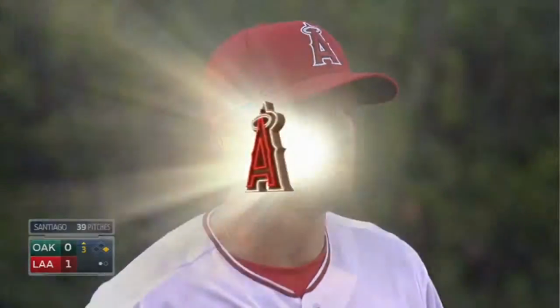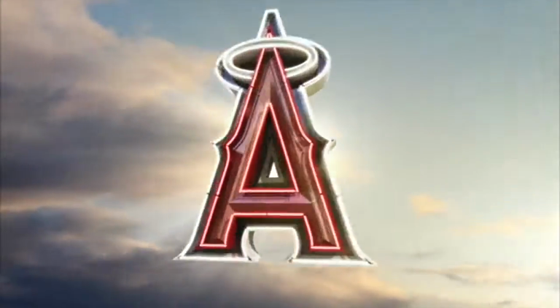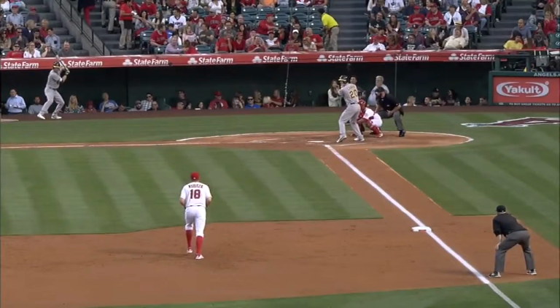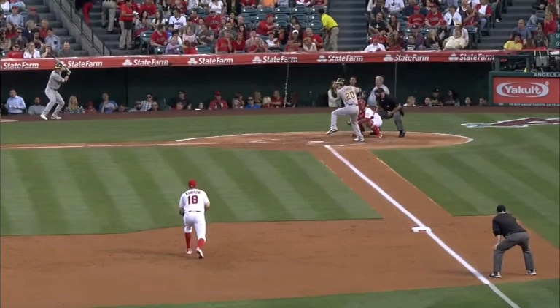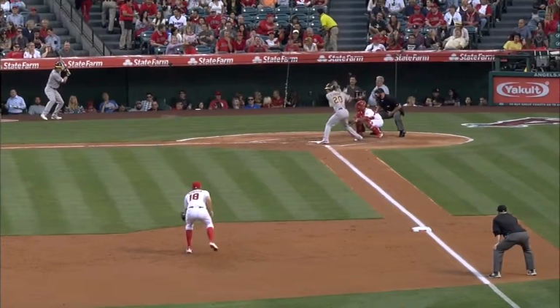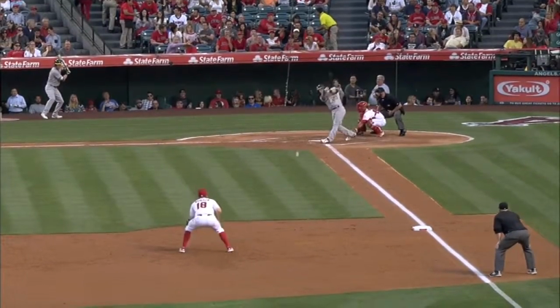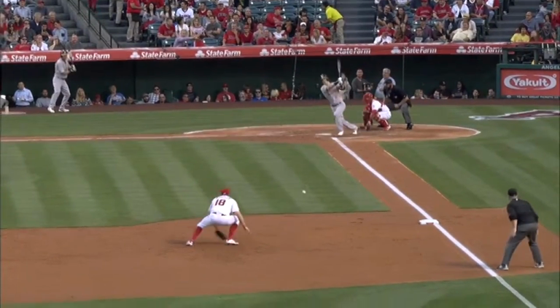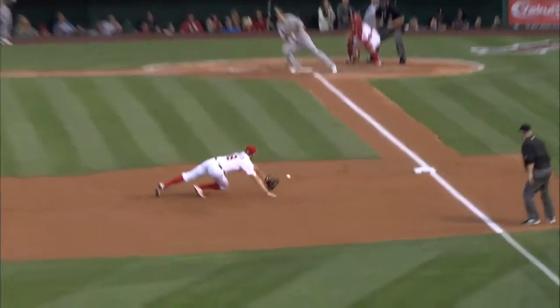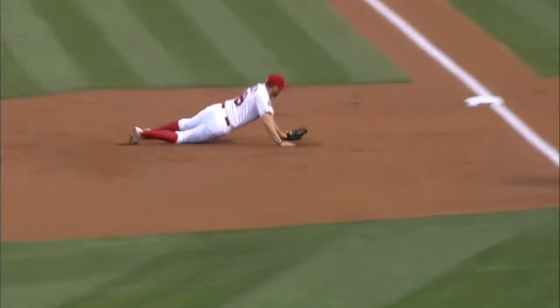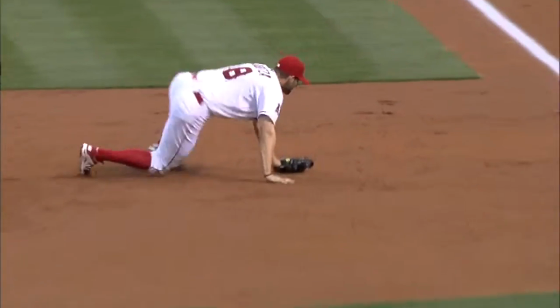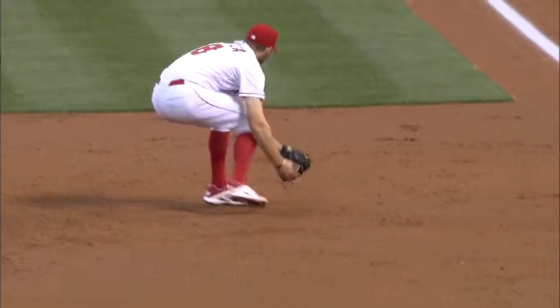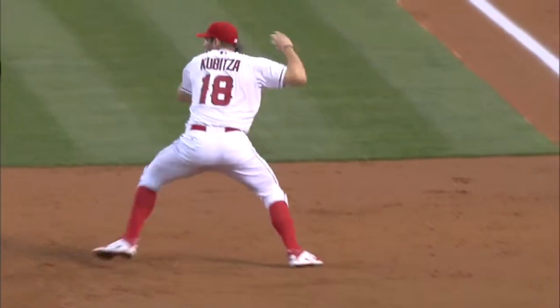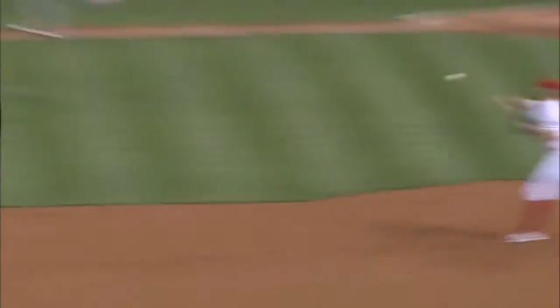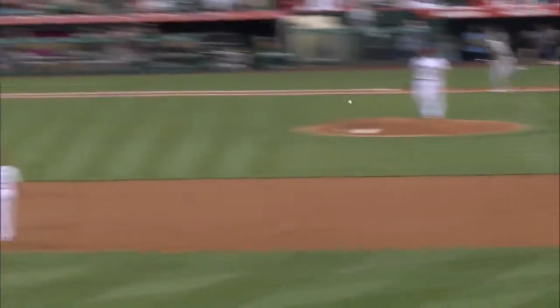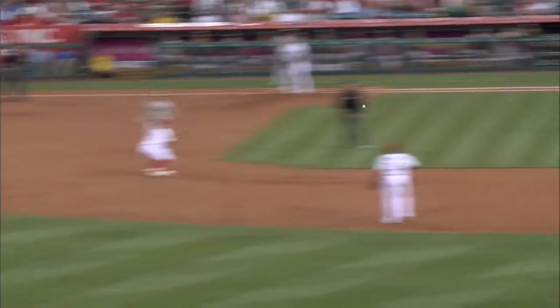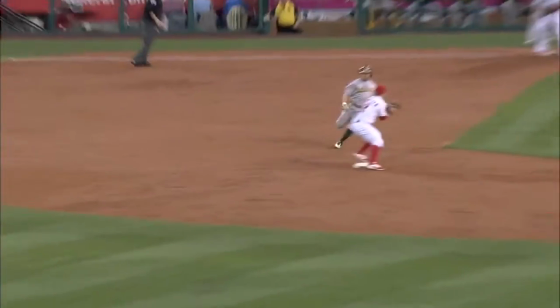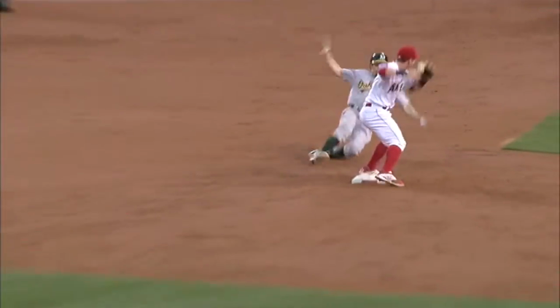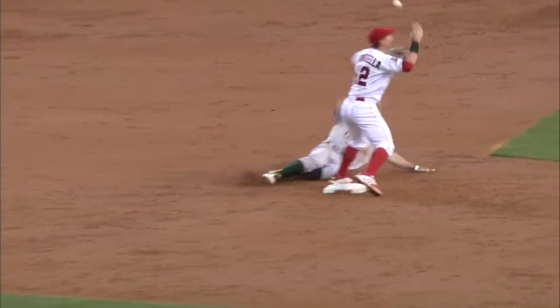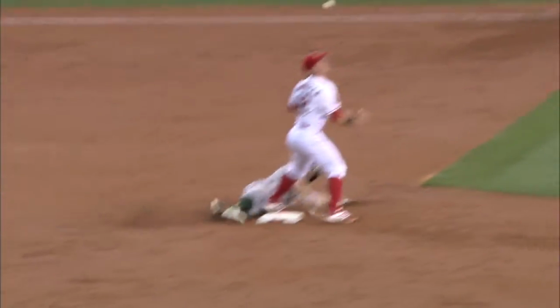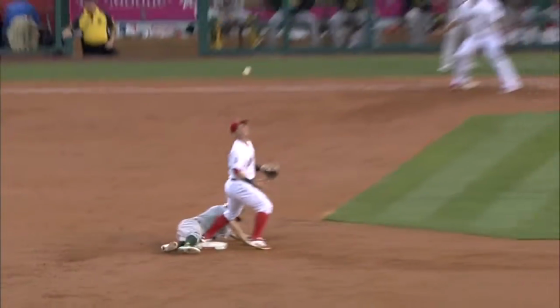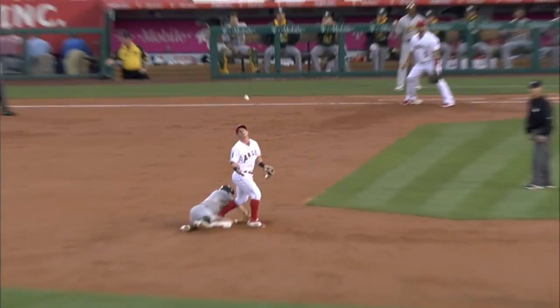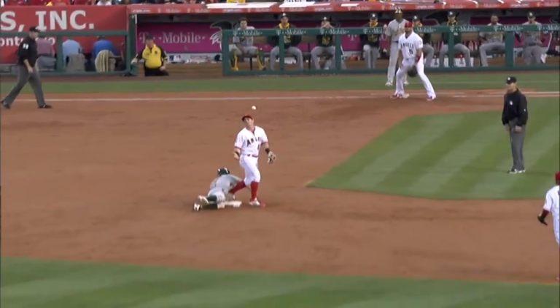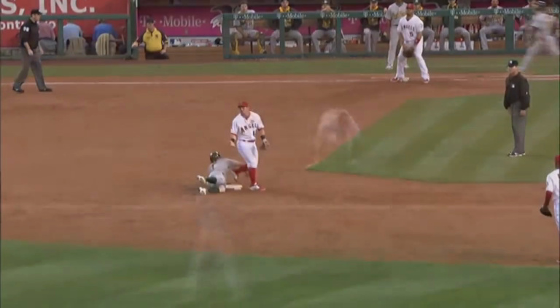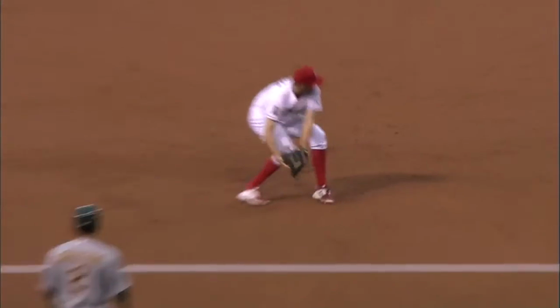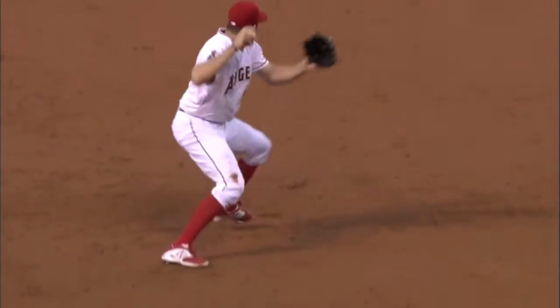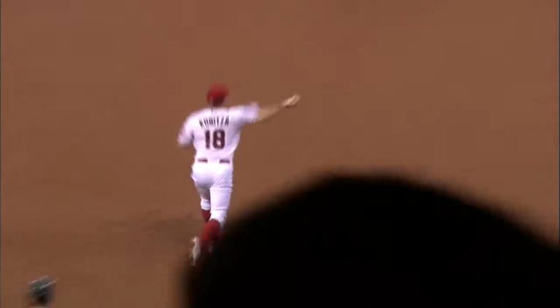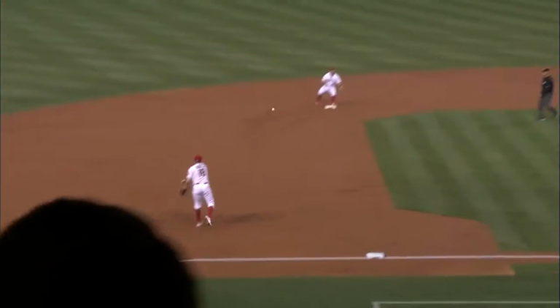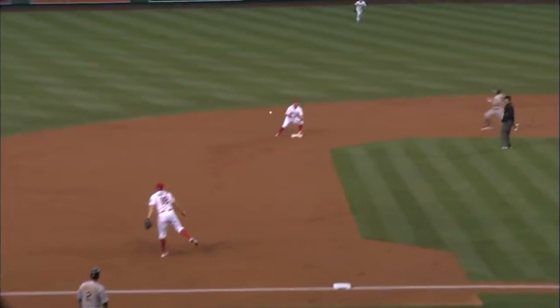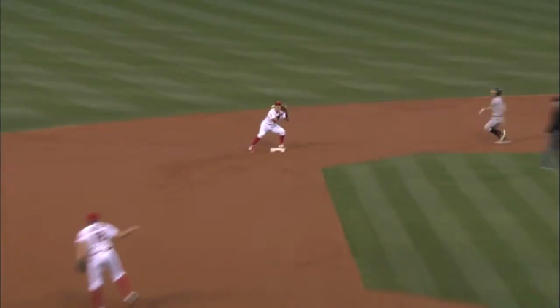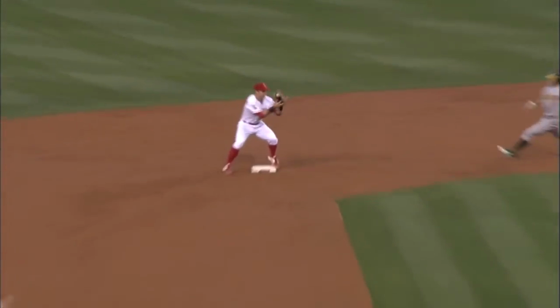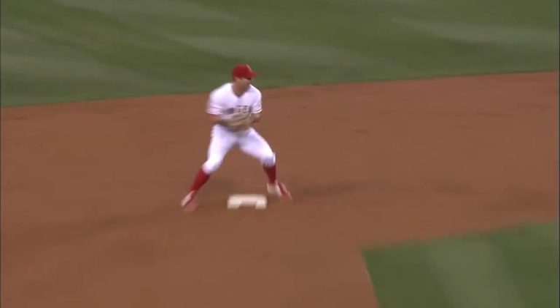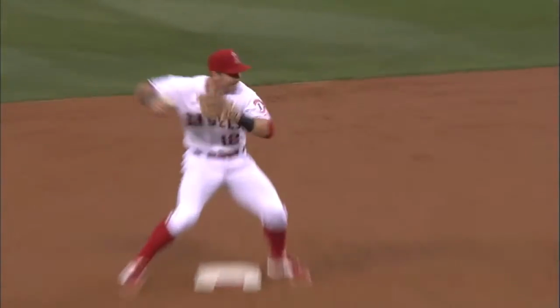Hot corner dives on the backhand, gets up quickly, and a good feed — perfect level for that feed. Patel on the transfer cannot secure the baseball; he's trying to be quick on the turn.